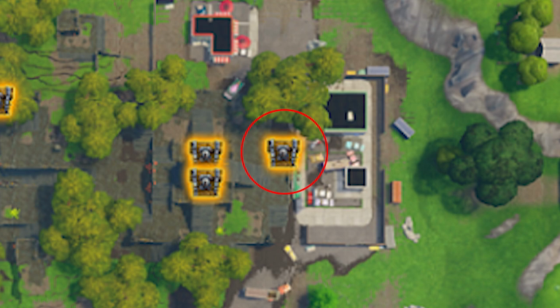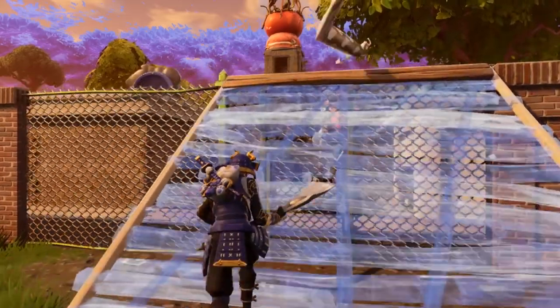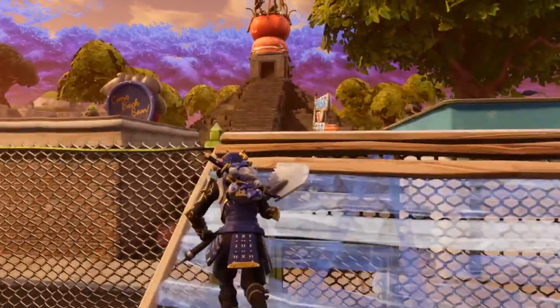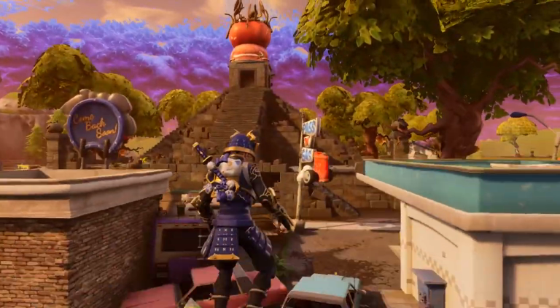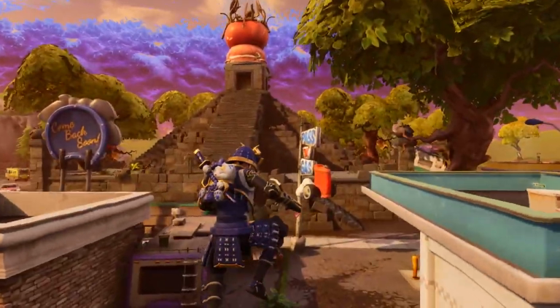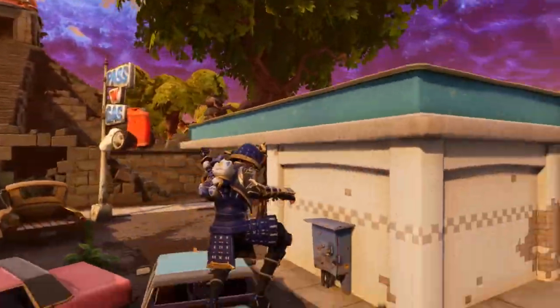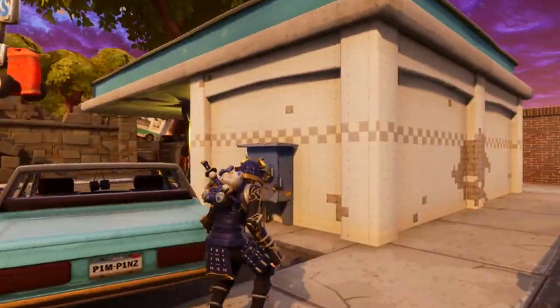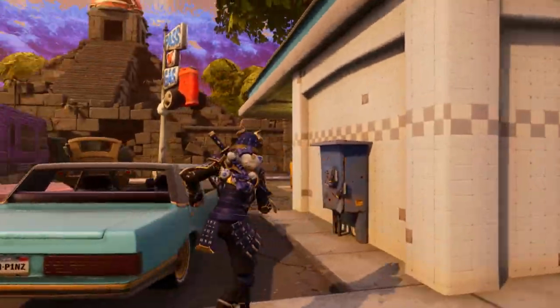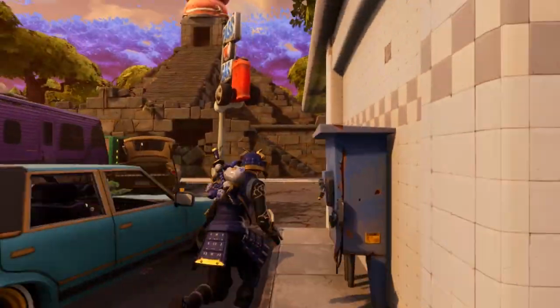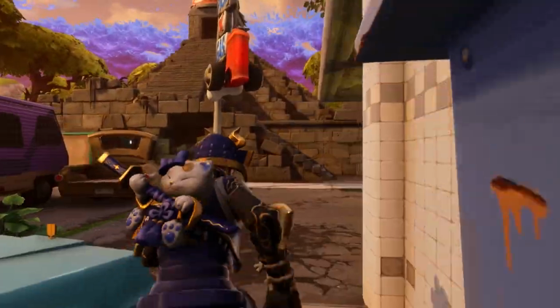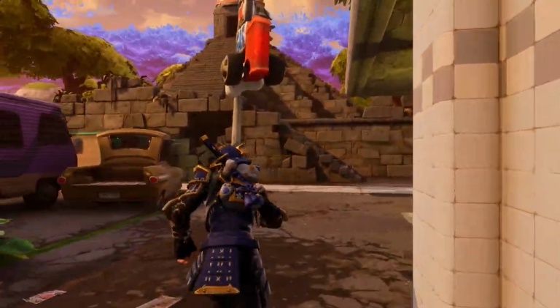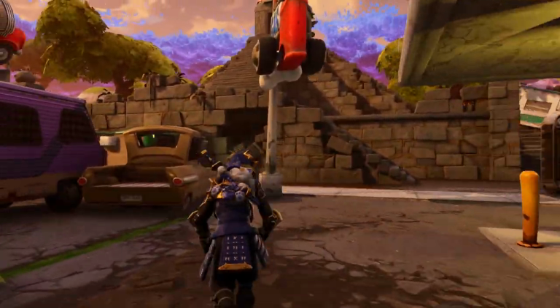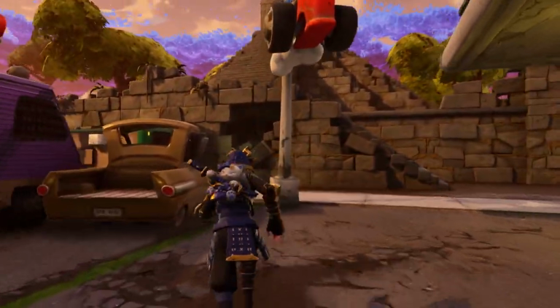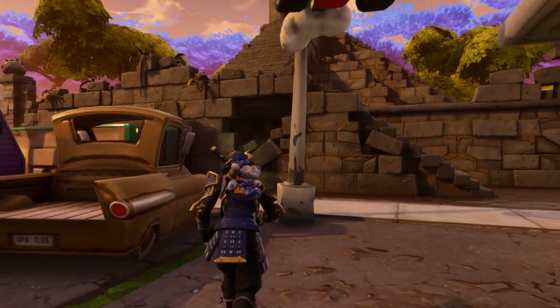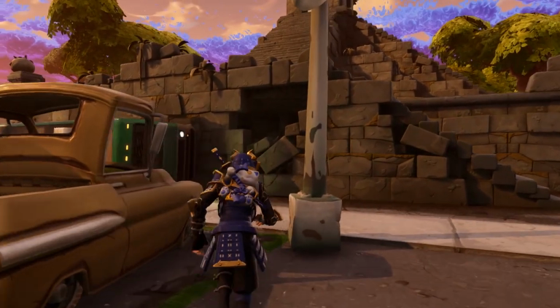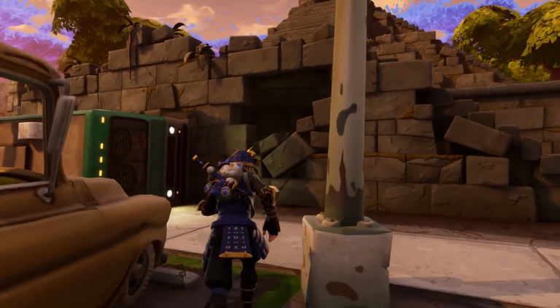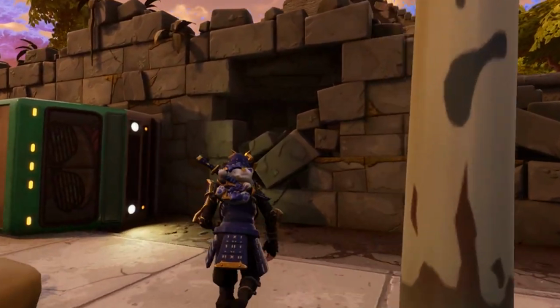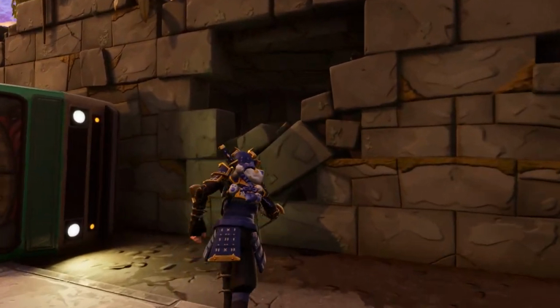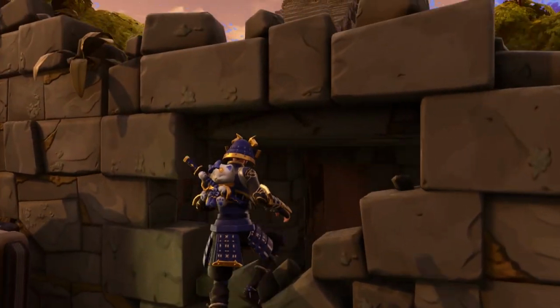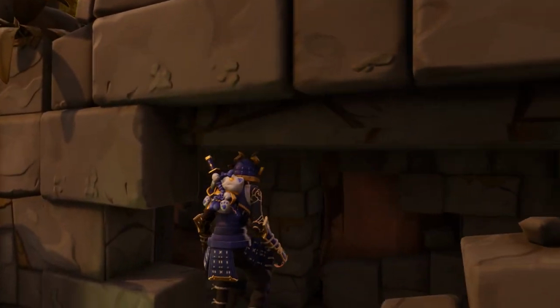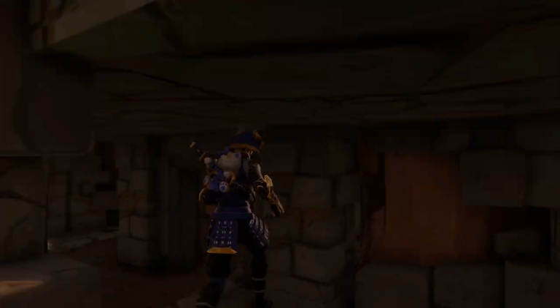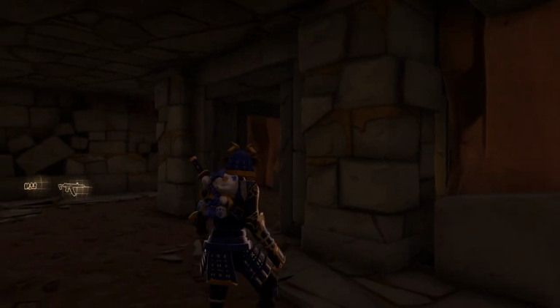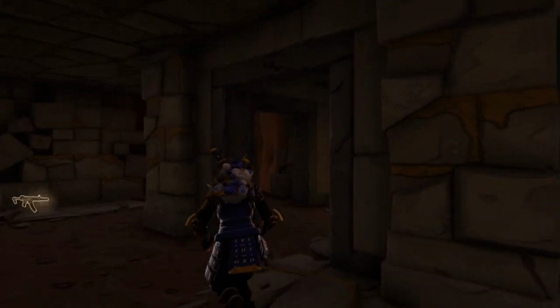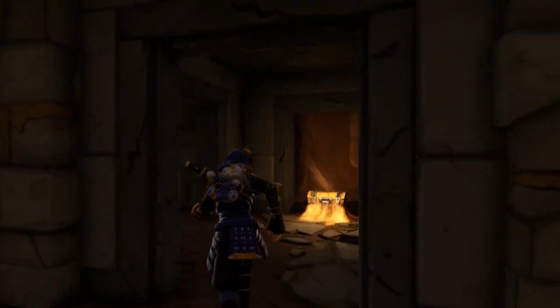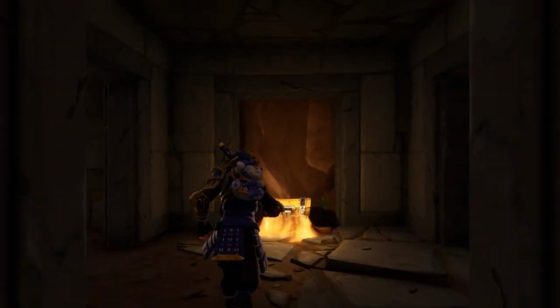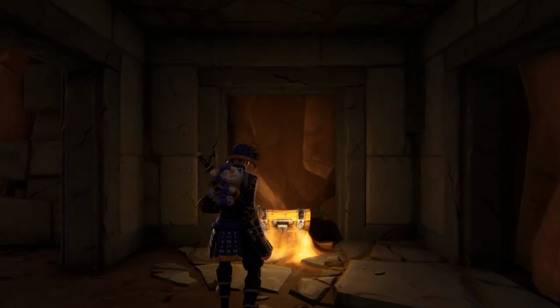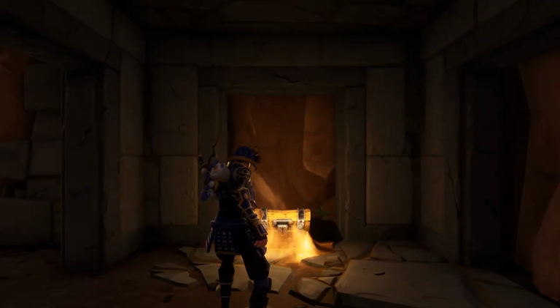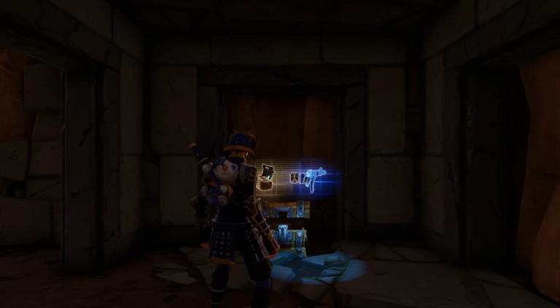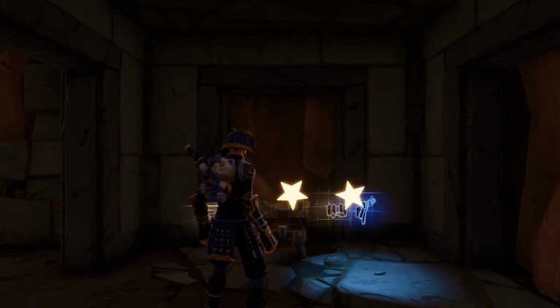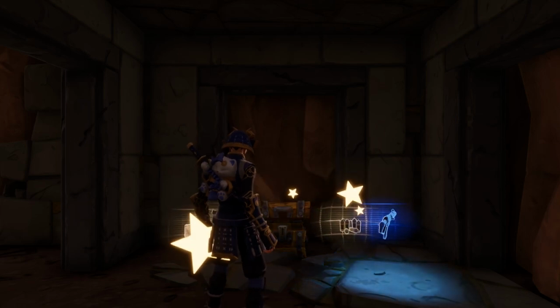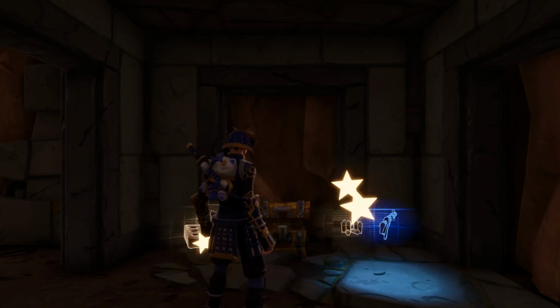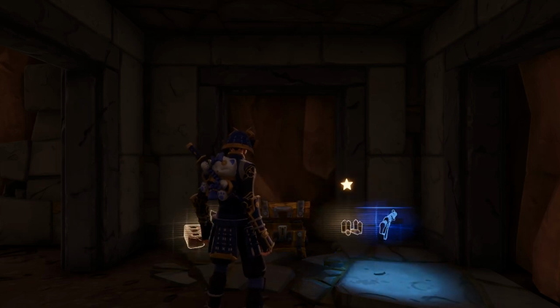The next chest is a little bit tricky to find. Start at the gas station. If you look at the temple from the ground, you're going to see a broken down brick wall. Break the wall, and inside the room is your chest.